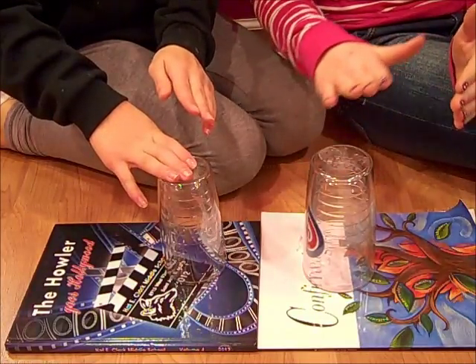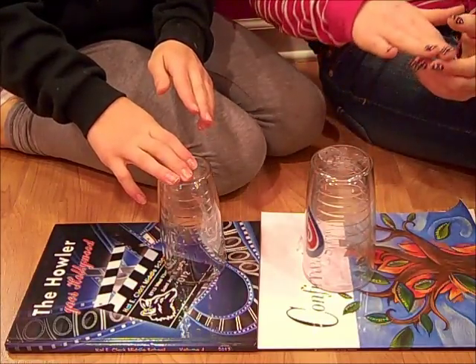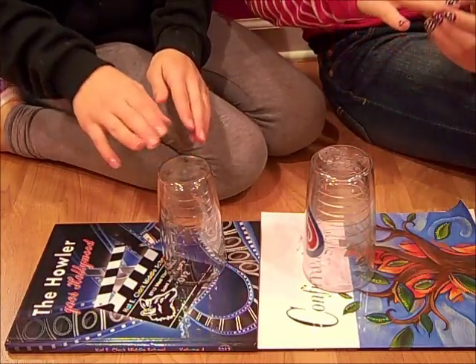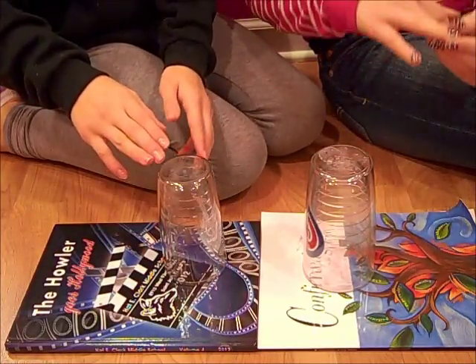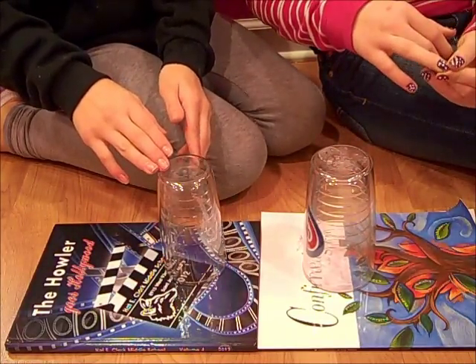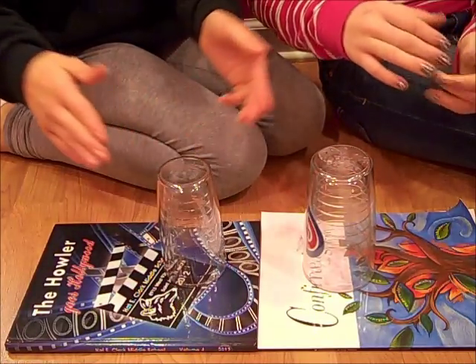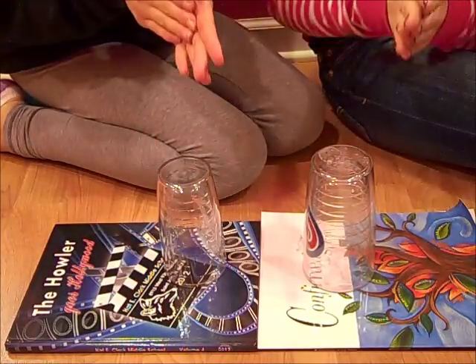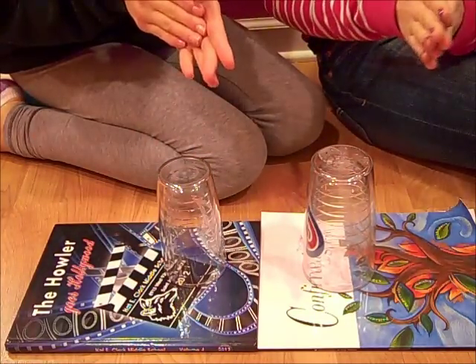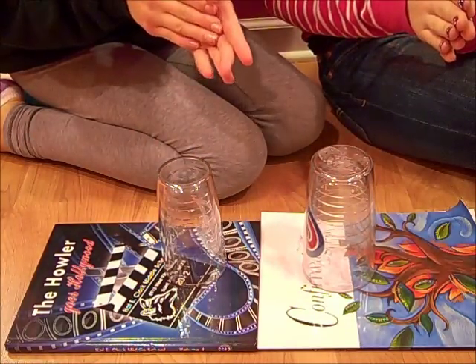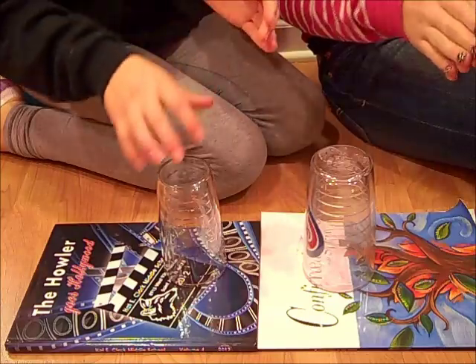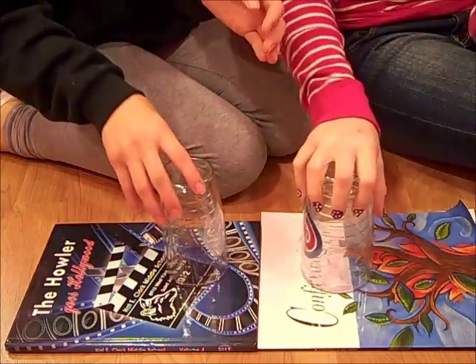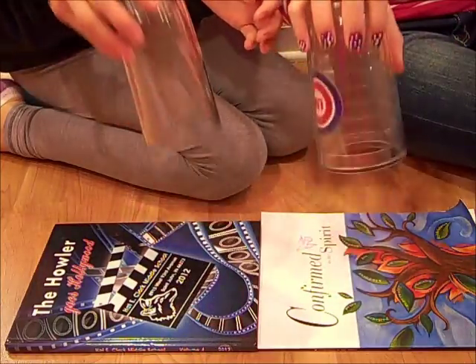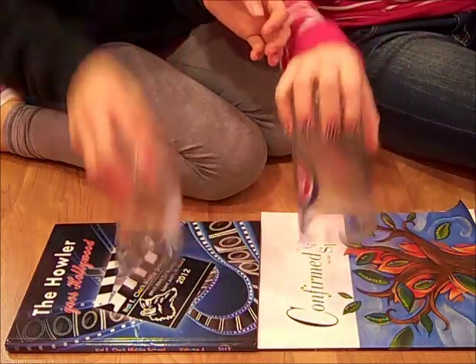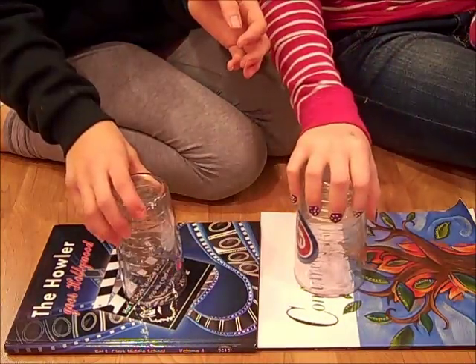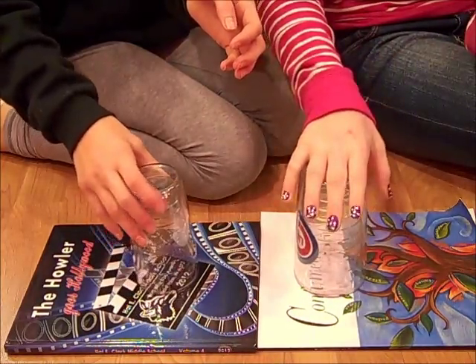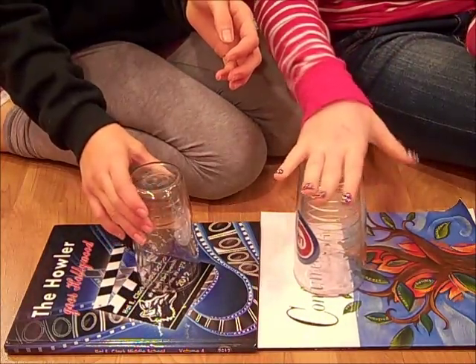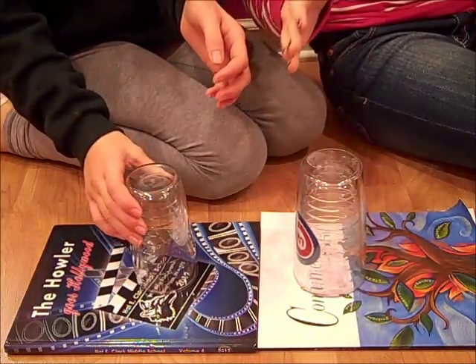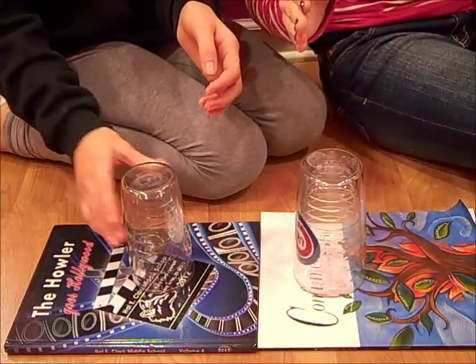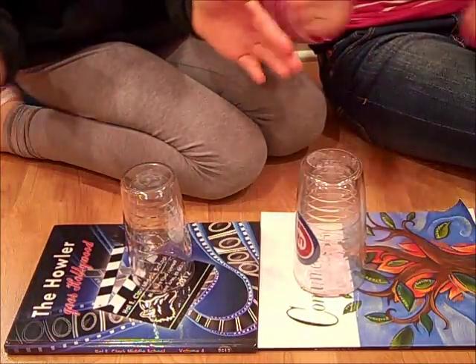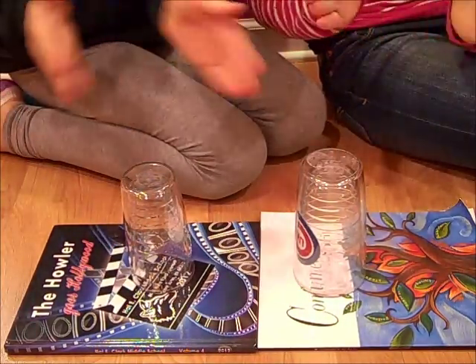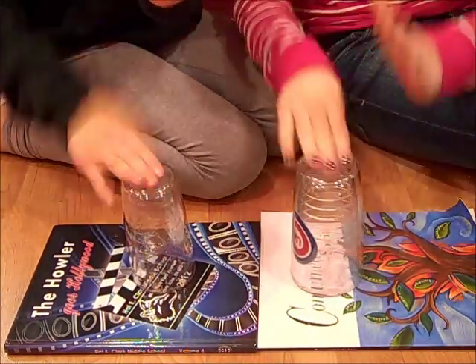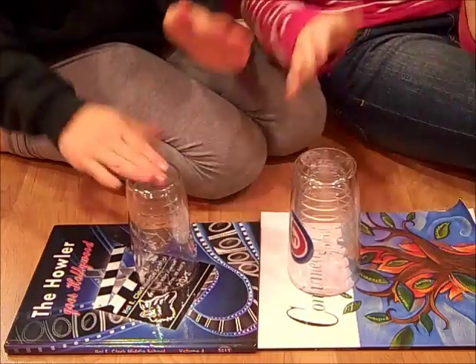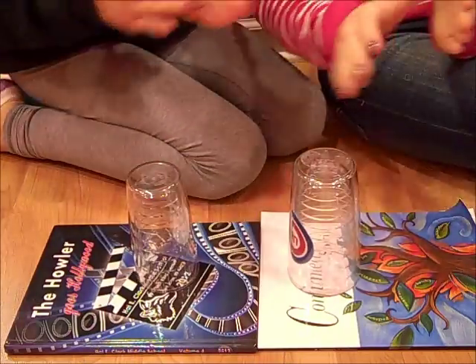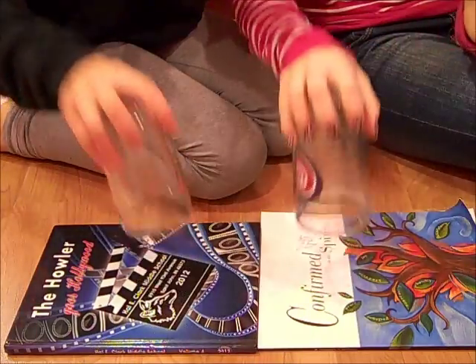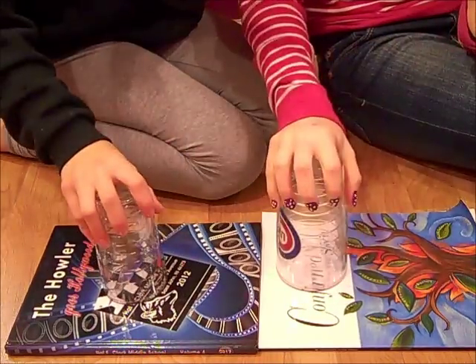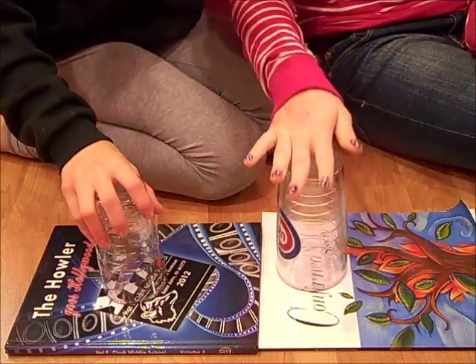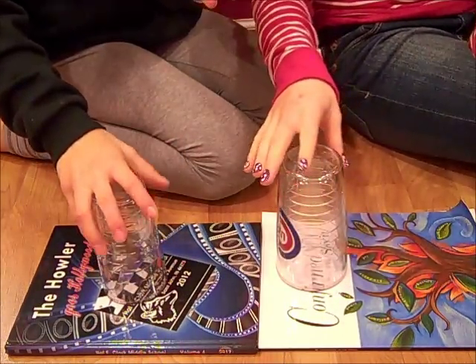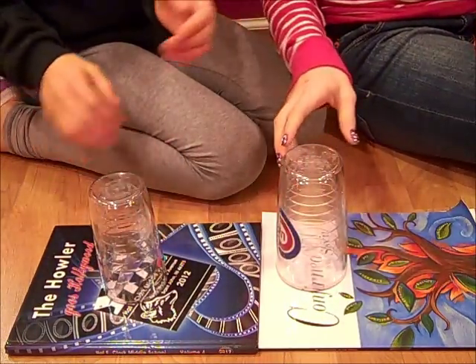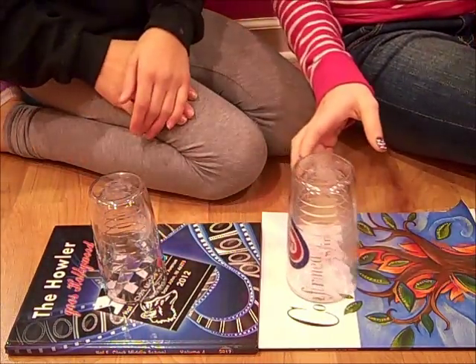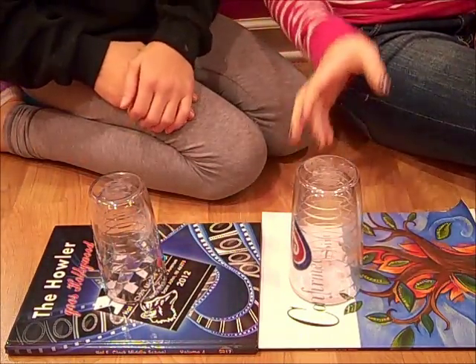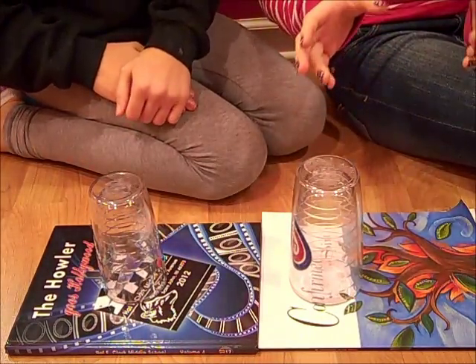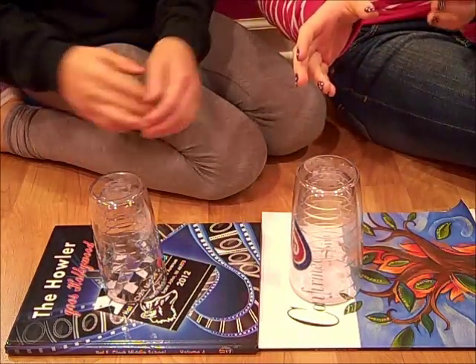After that you're going to clap one more time and pick up the cup and put it right back down. So from the beginning it will look like this.